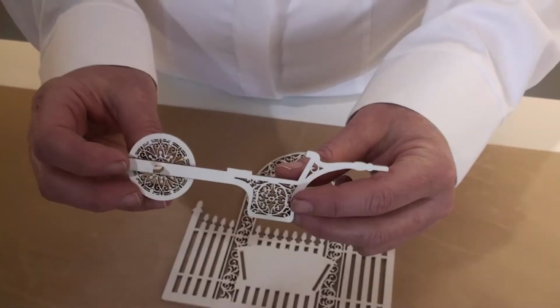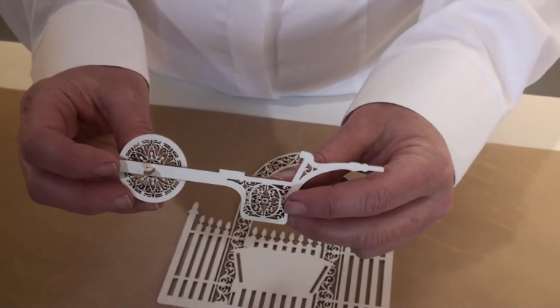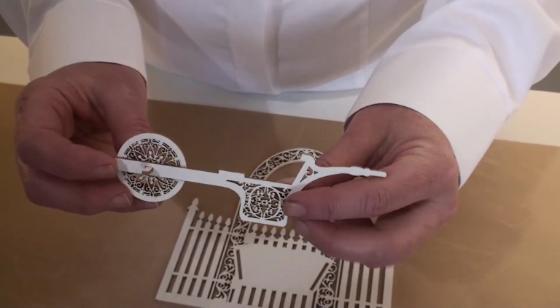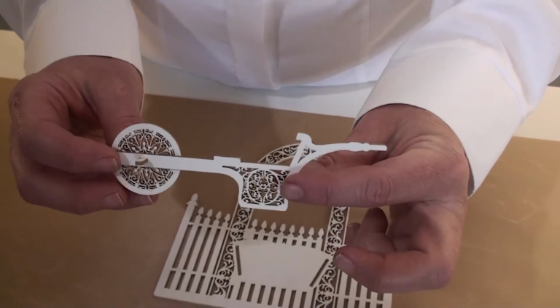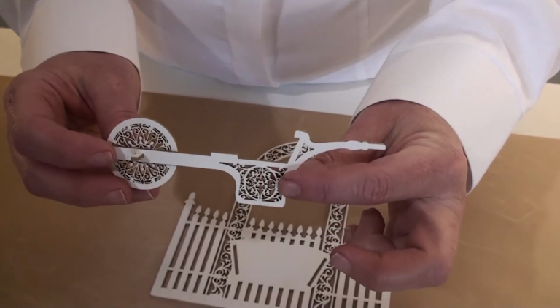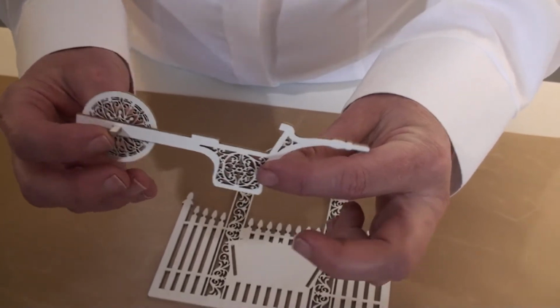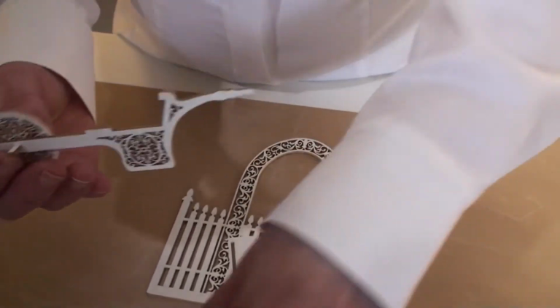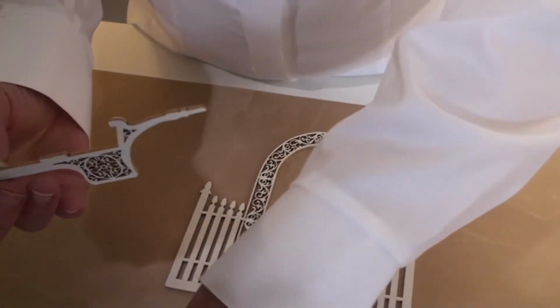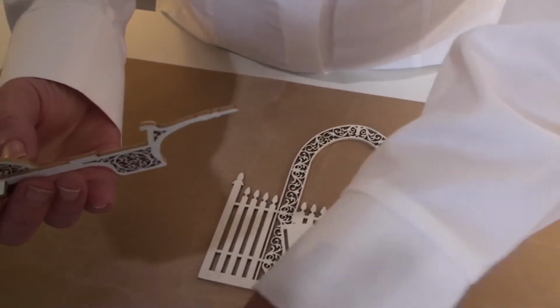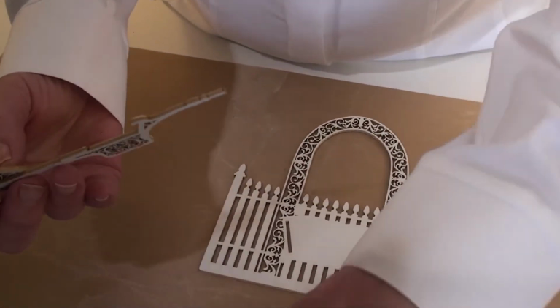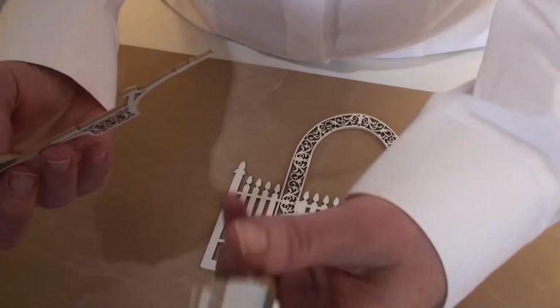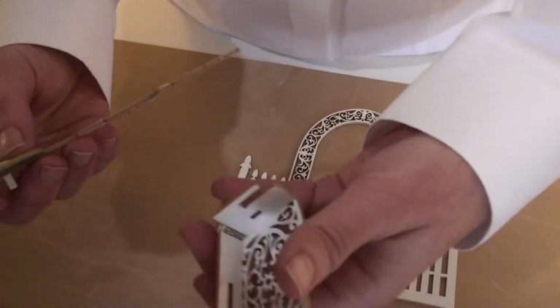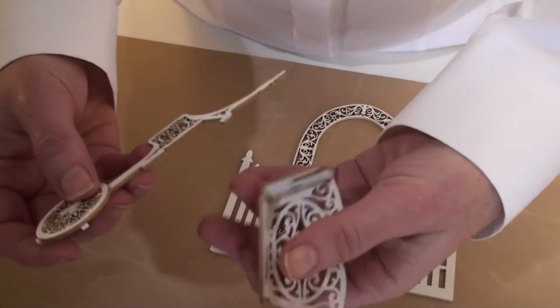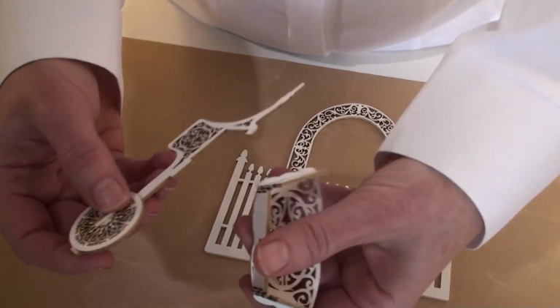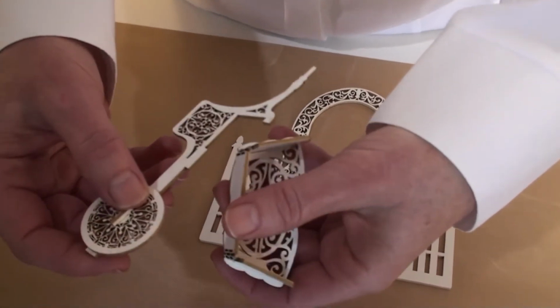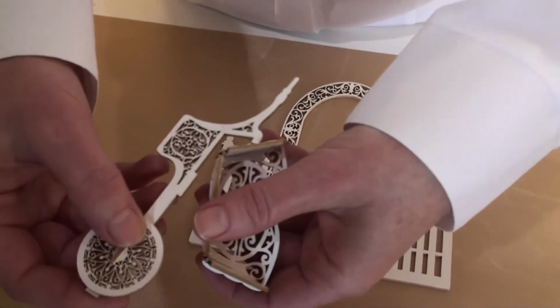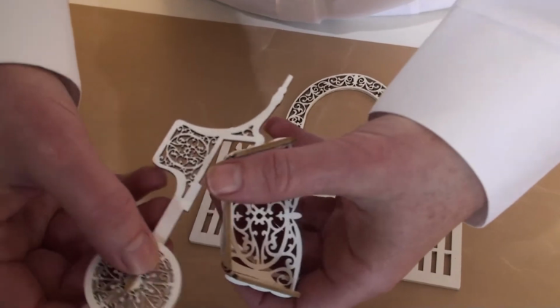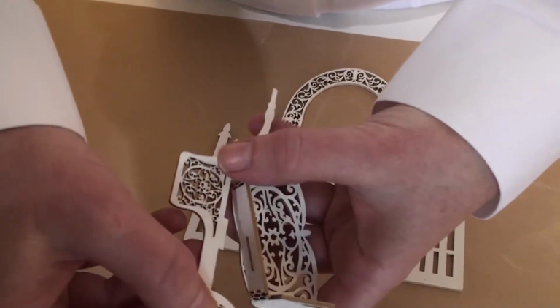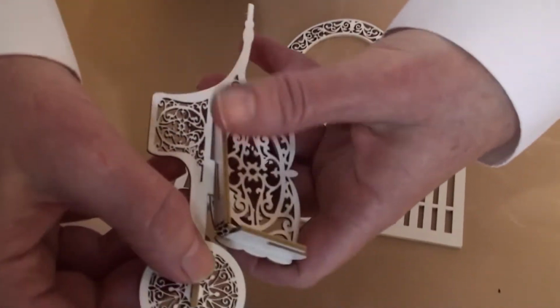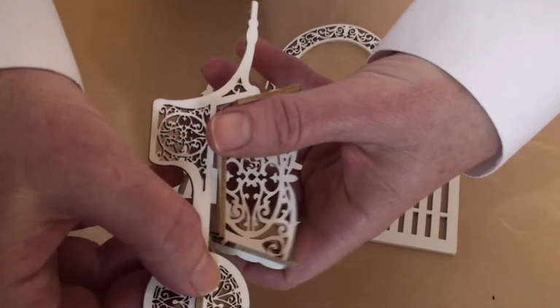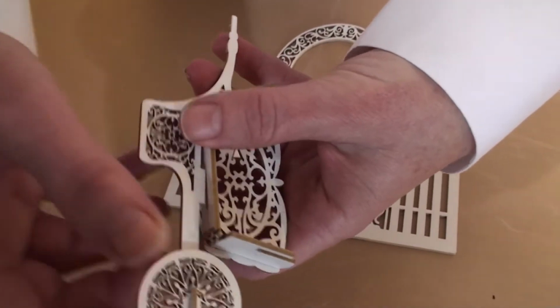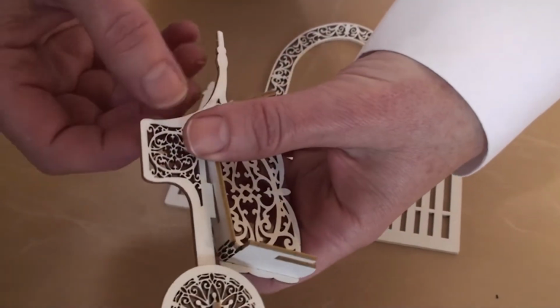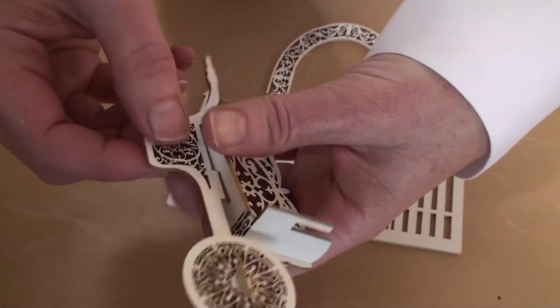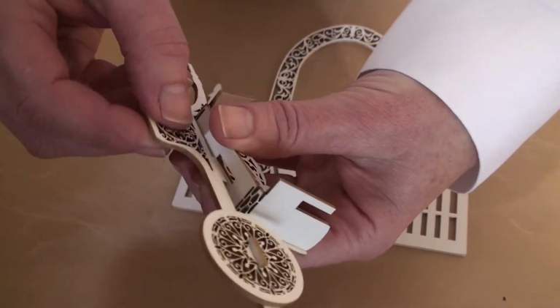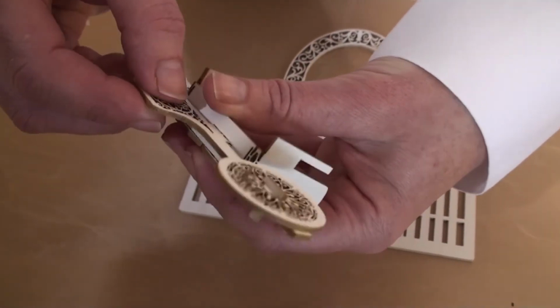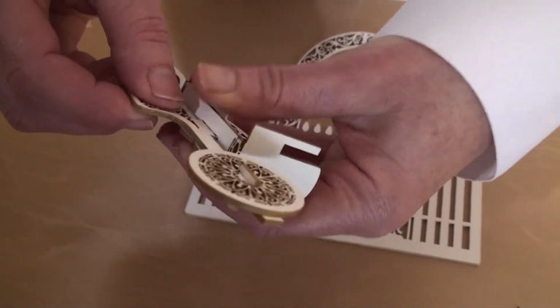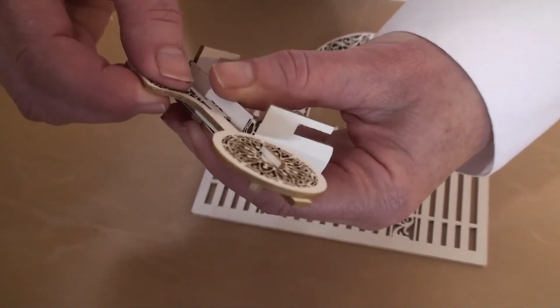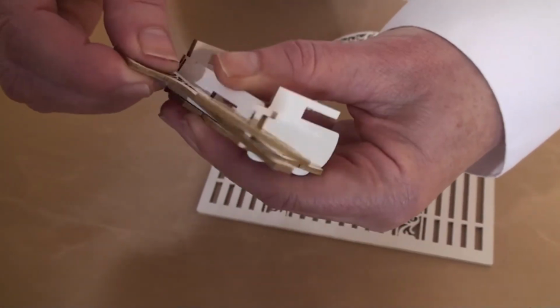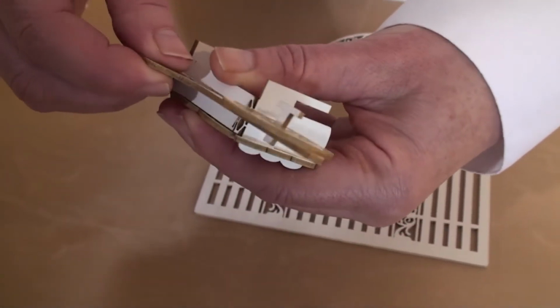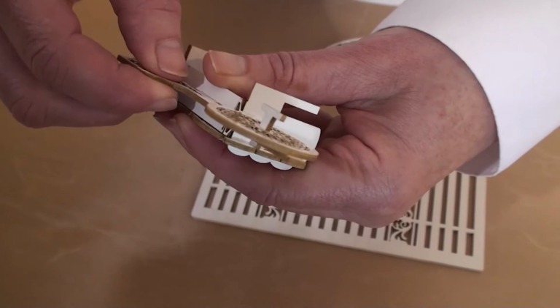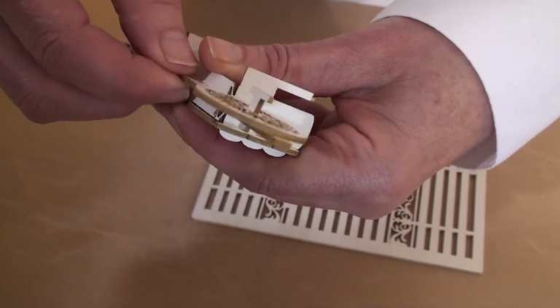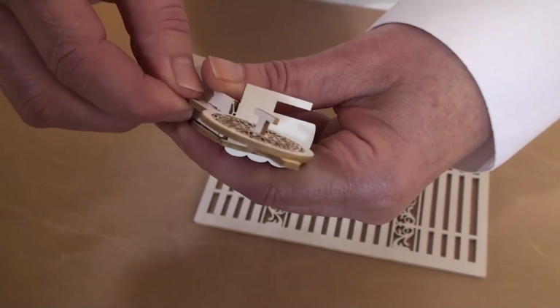Step 3: take the wheelbarrow handle and the wheelbarrow body, slide the small tab into the small slot and the large tab into the larger slot on the bottom.